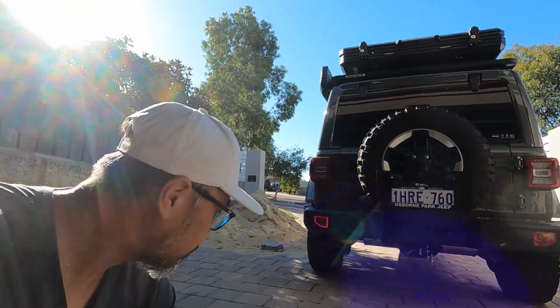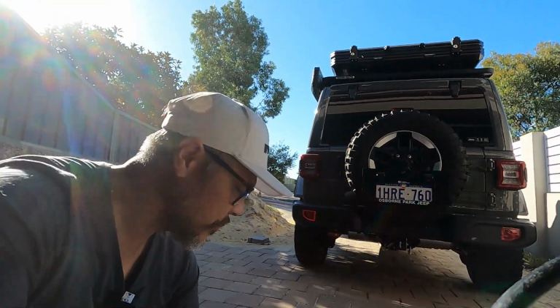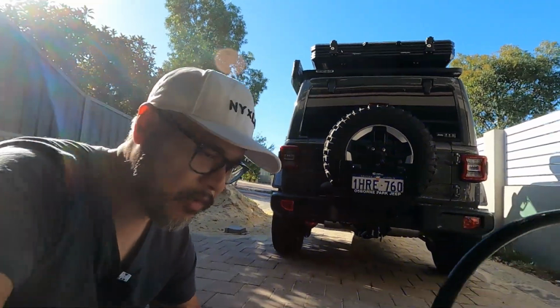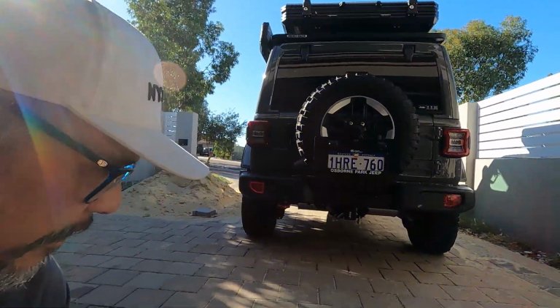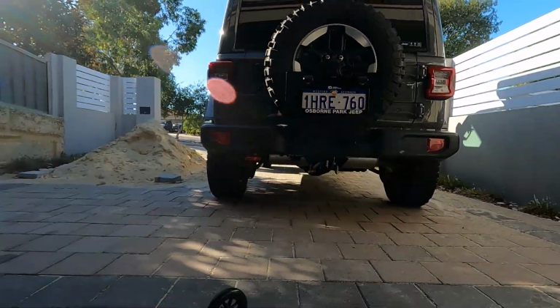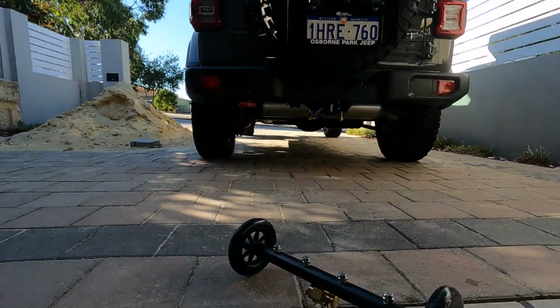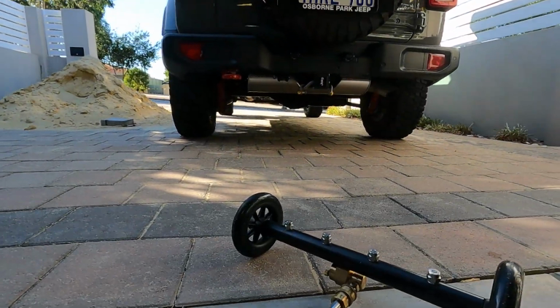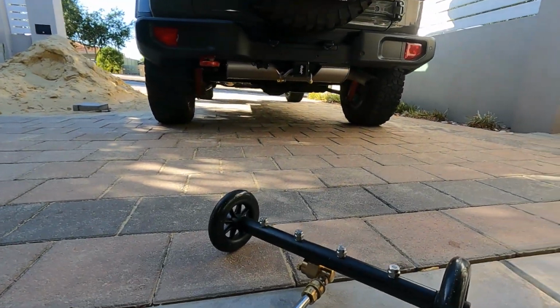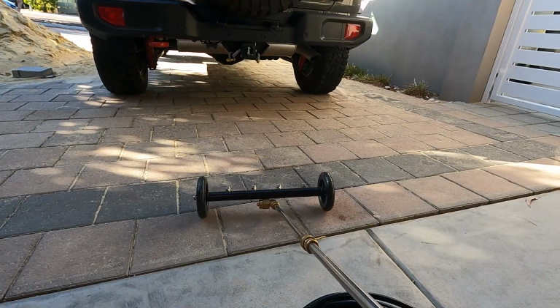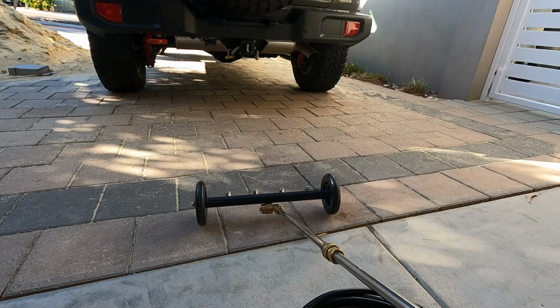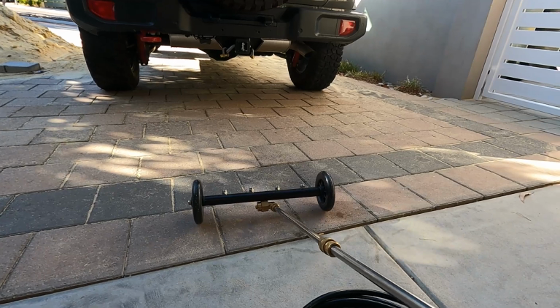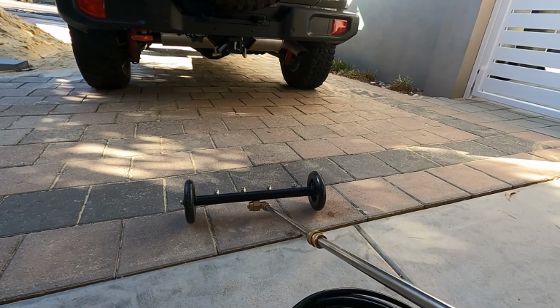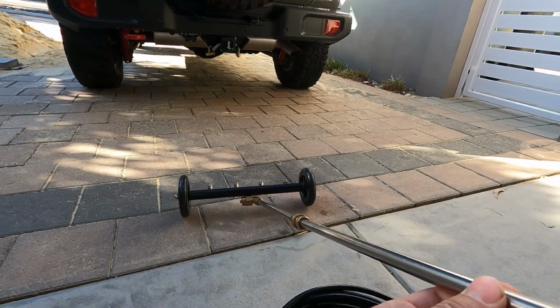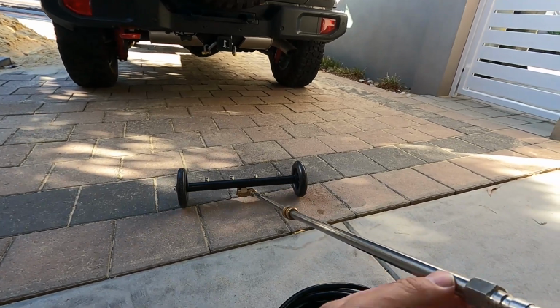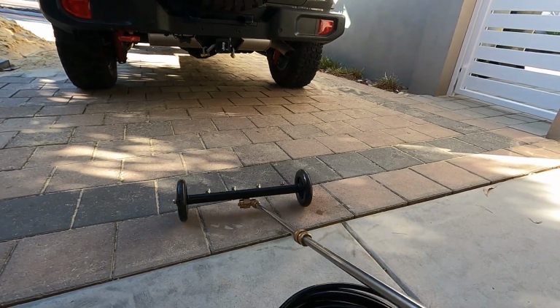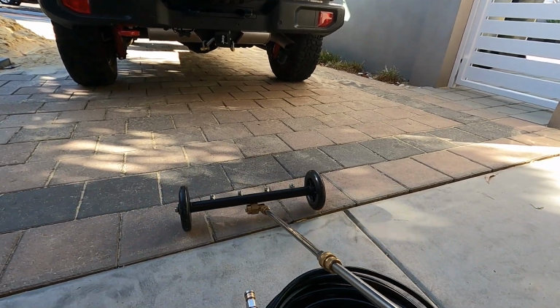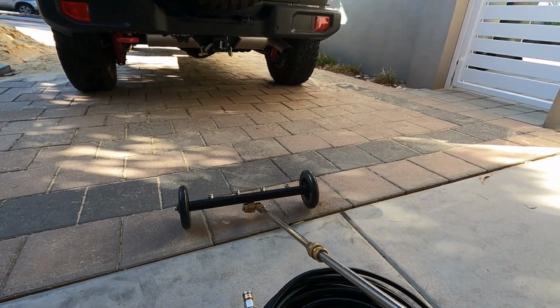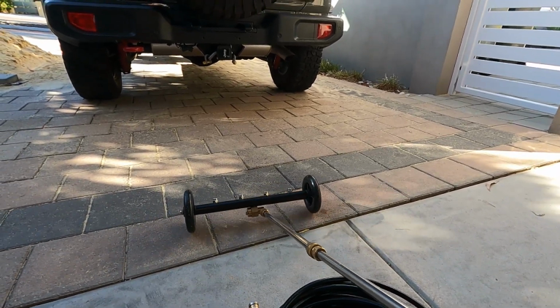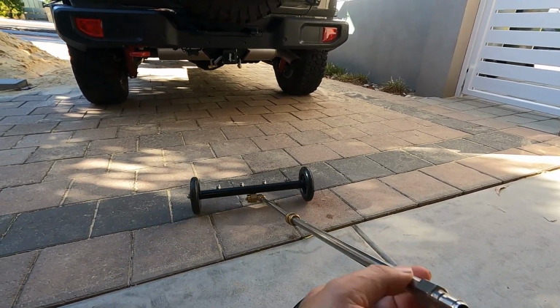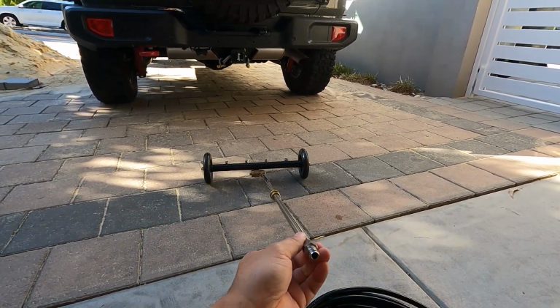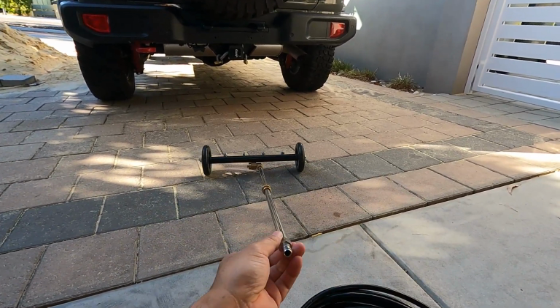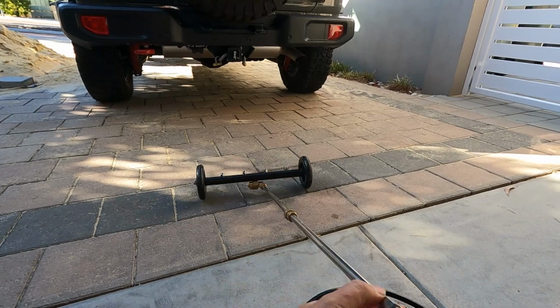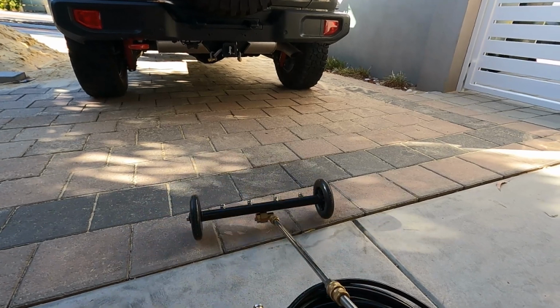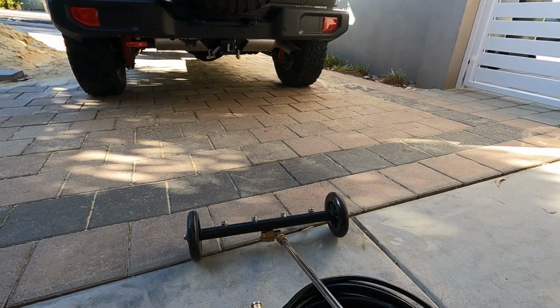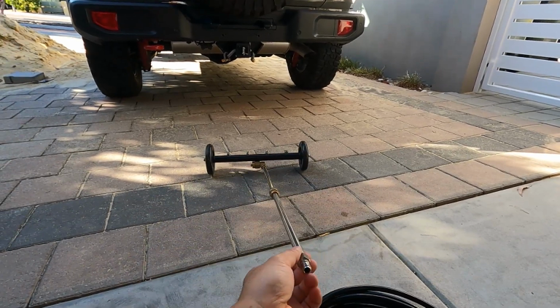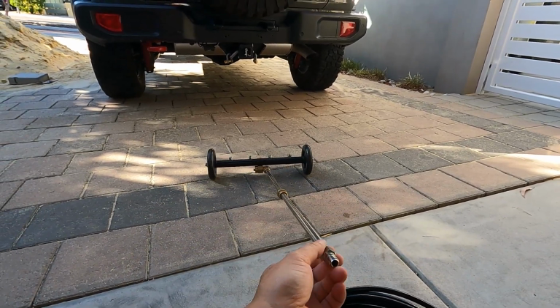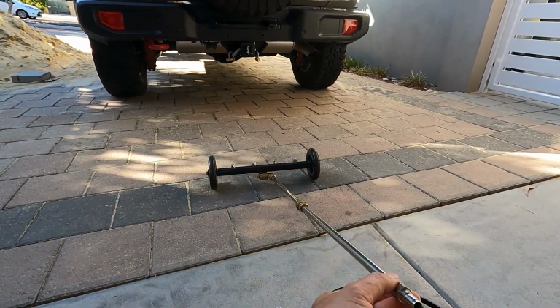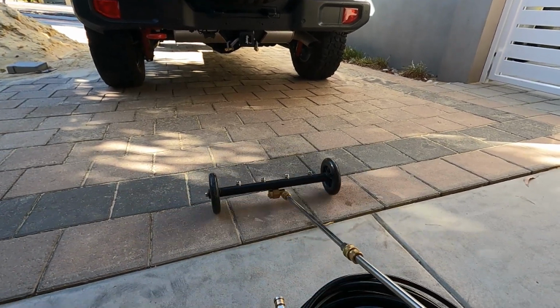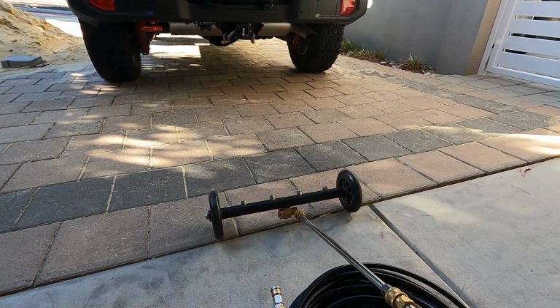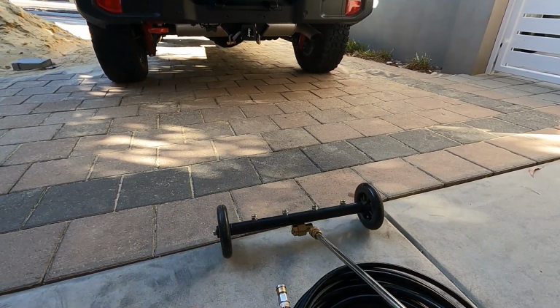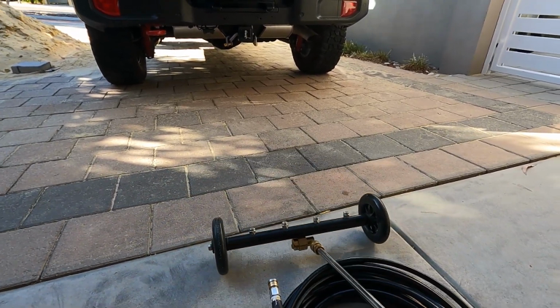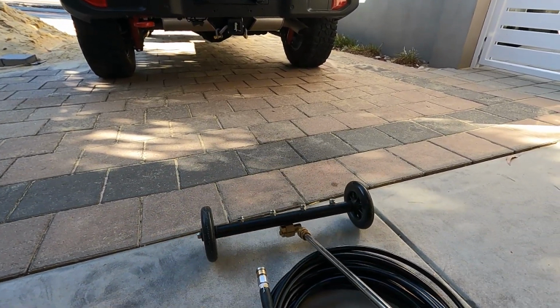The other thing I use for cleaning the underbody is this high pressure spray attachment, which you just roll underneath your vehicle. It has four nozzles which will high-pressure spray underneath your vehicle.